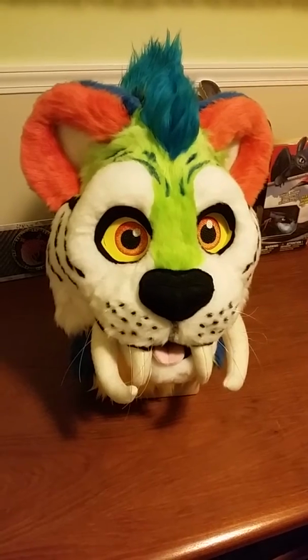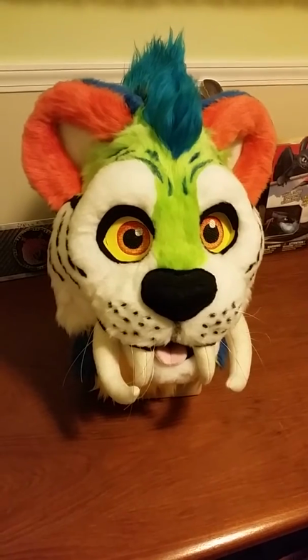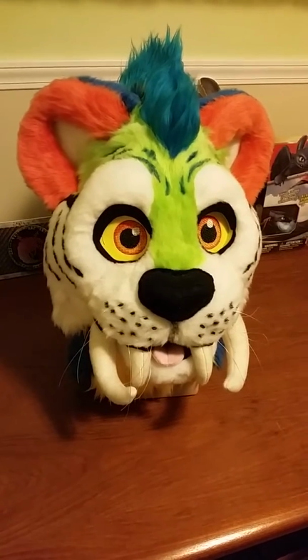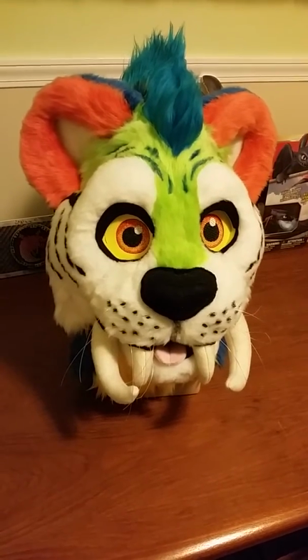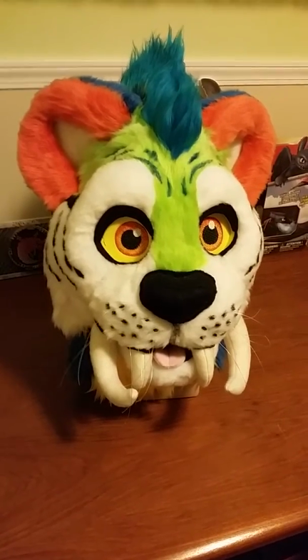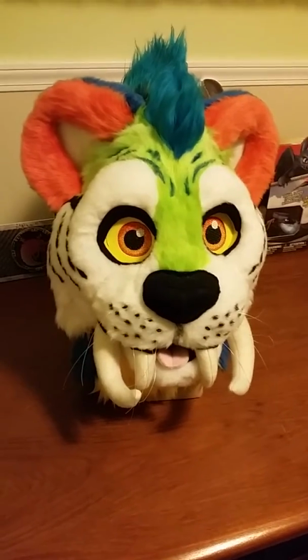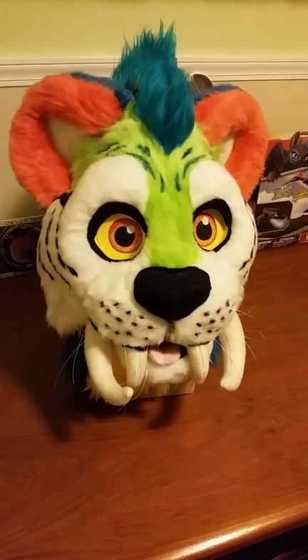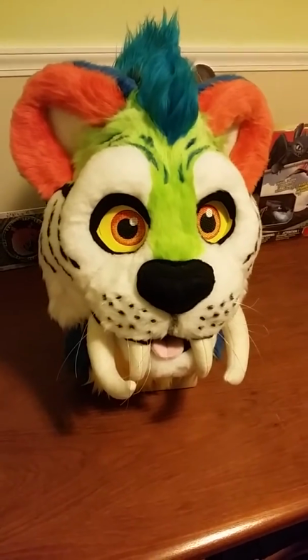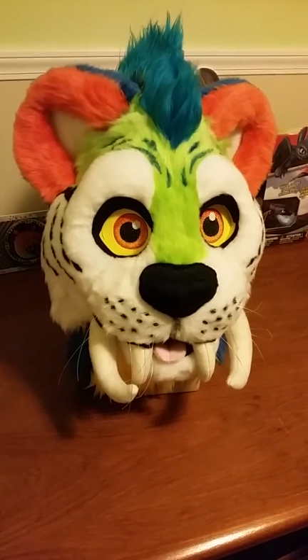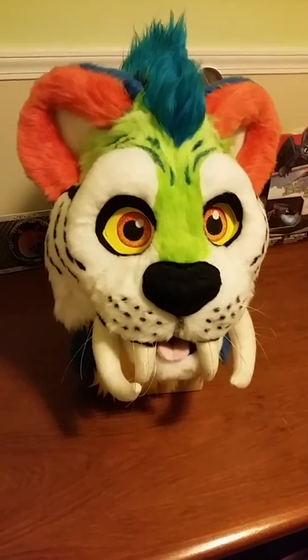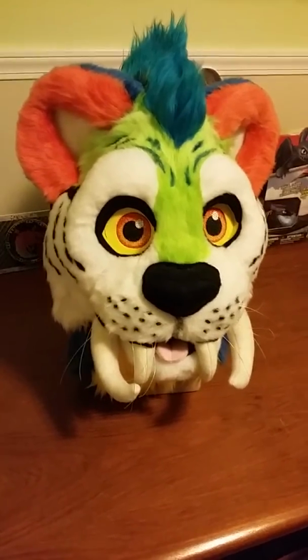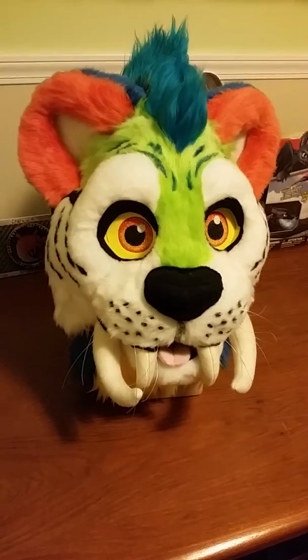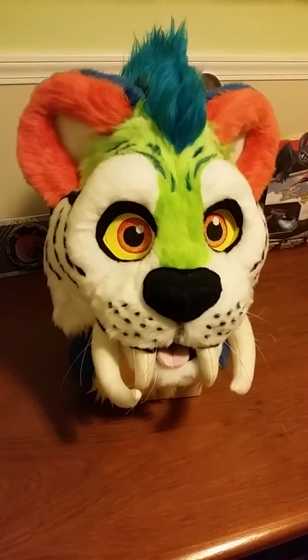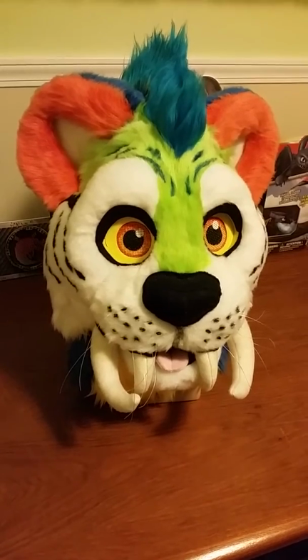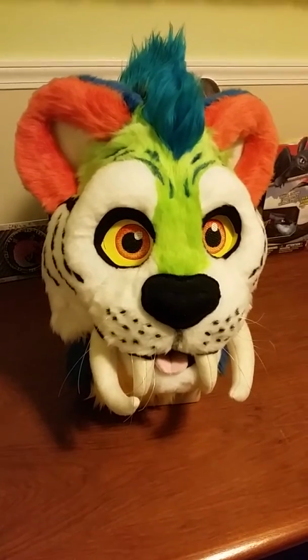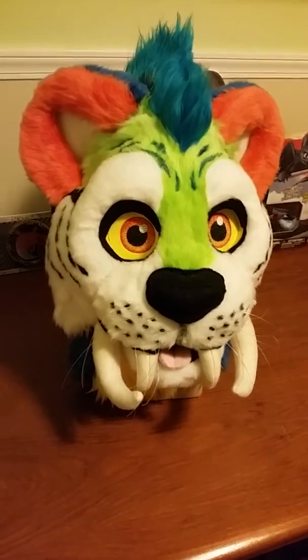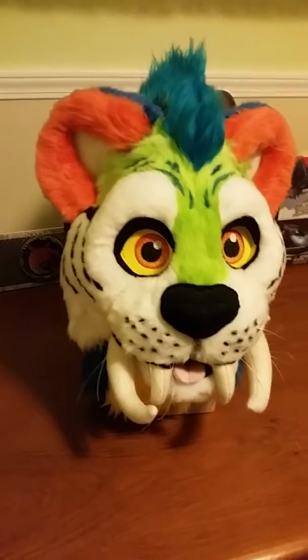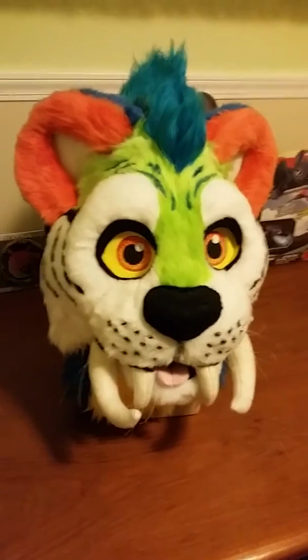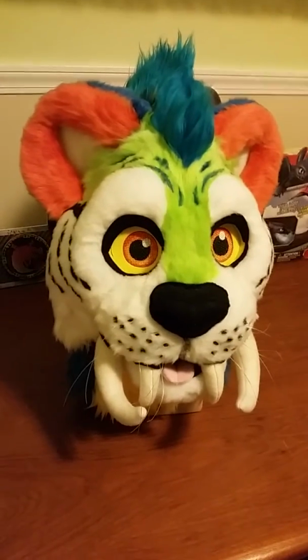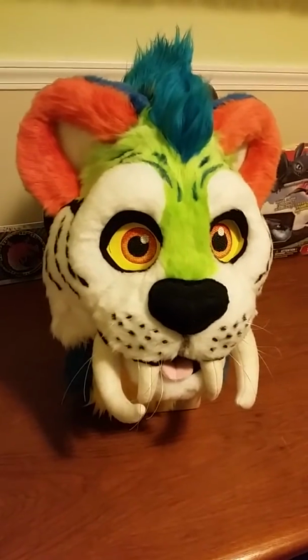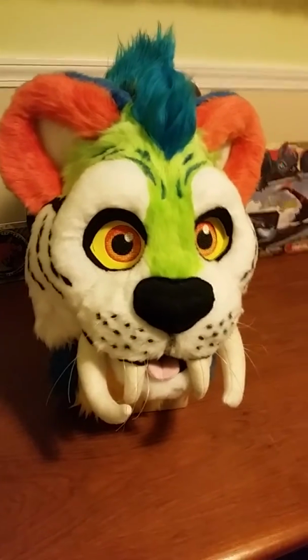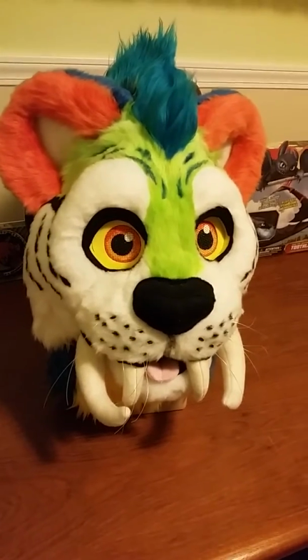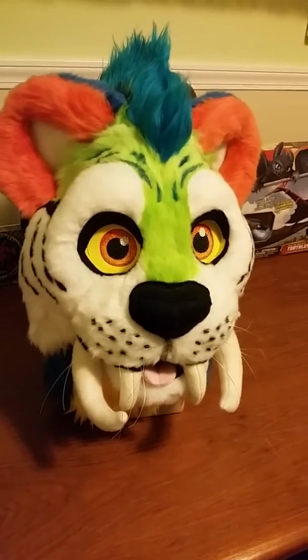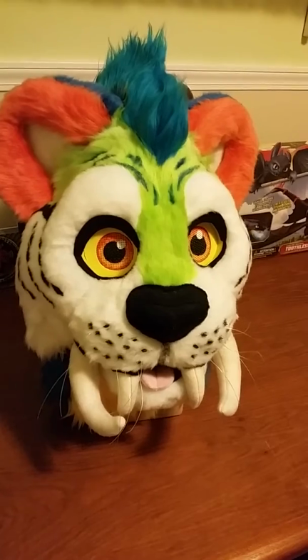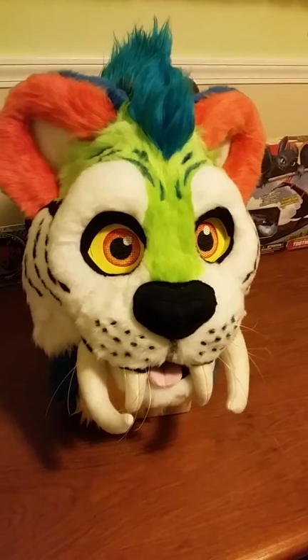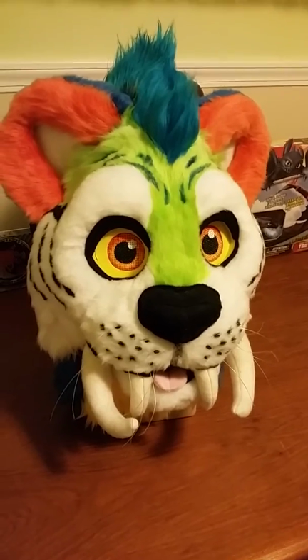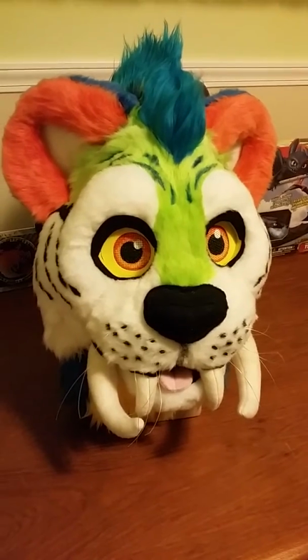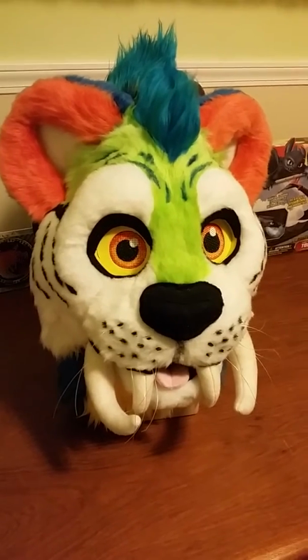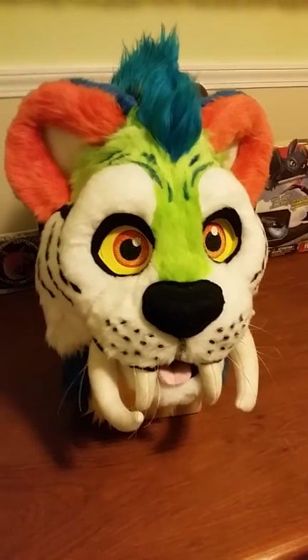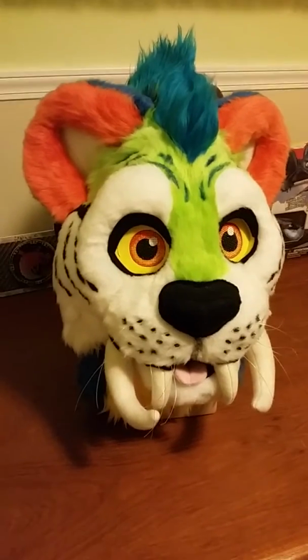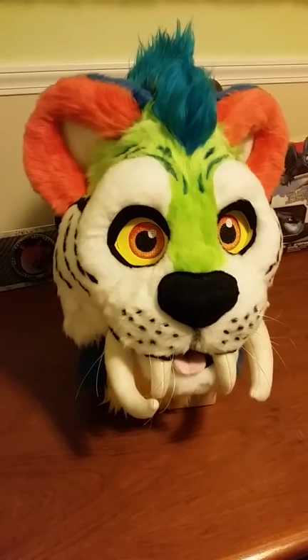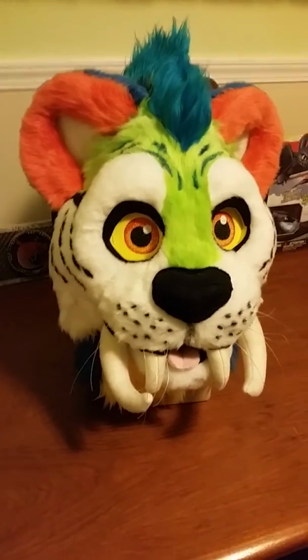Hi, it's Shady here showing off my newest fursuit creation, which is Chunky the McCarnivore from The Croods. He is a full digigrade polyfill padded fursuit that I made for Umacom, which is next weekend.